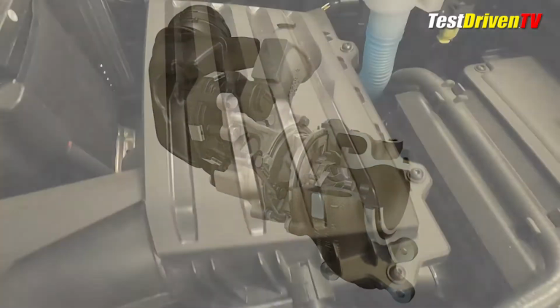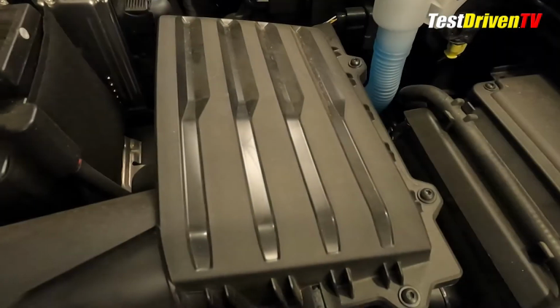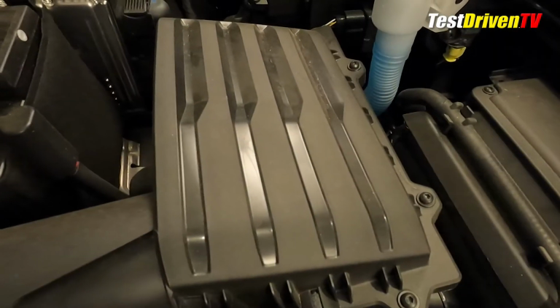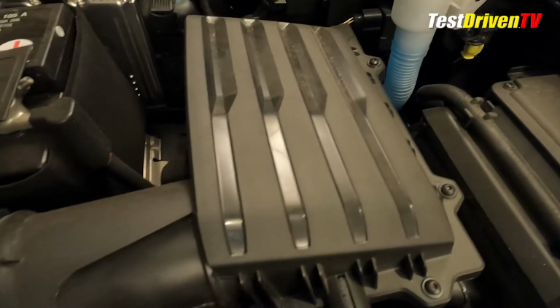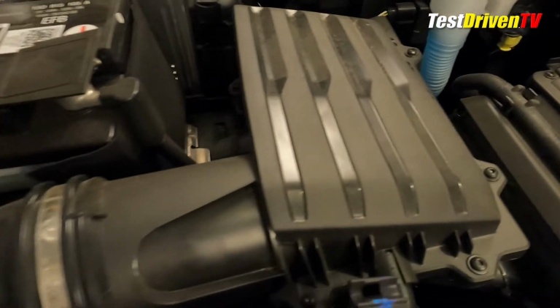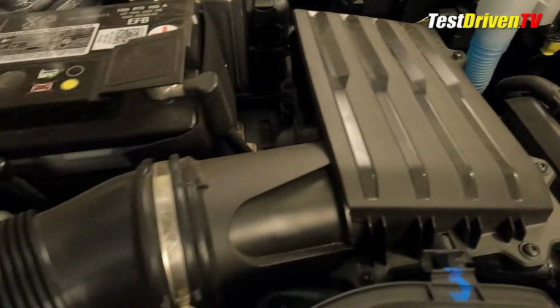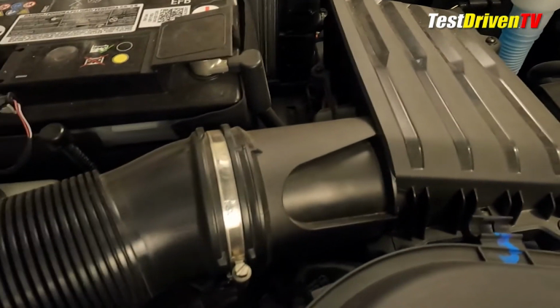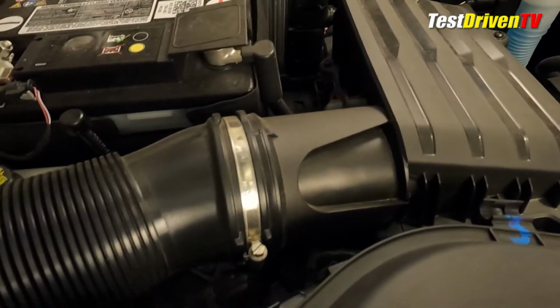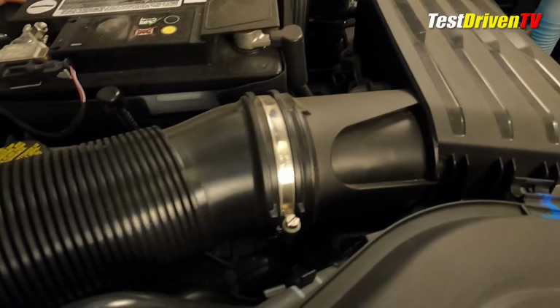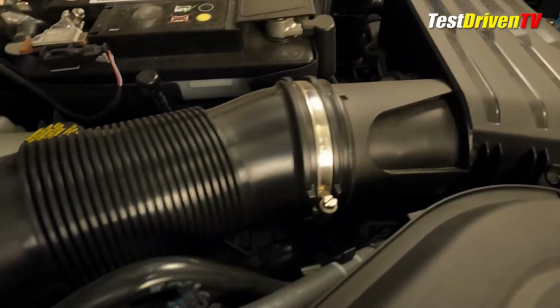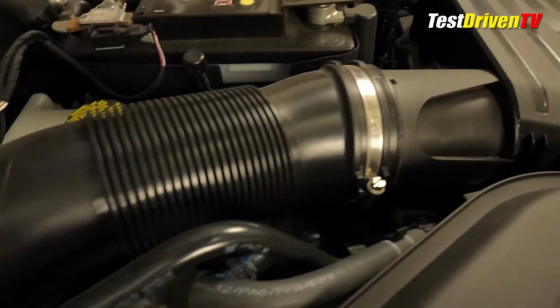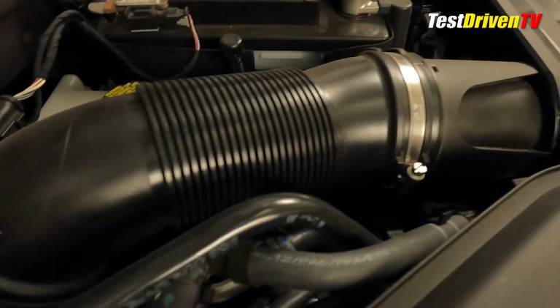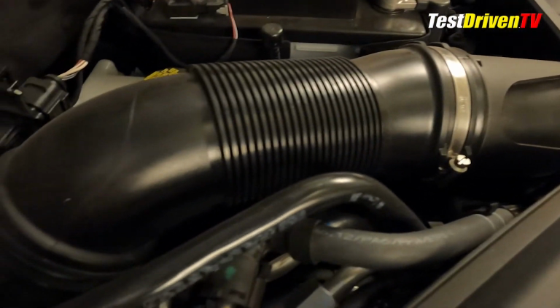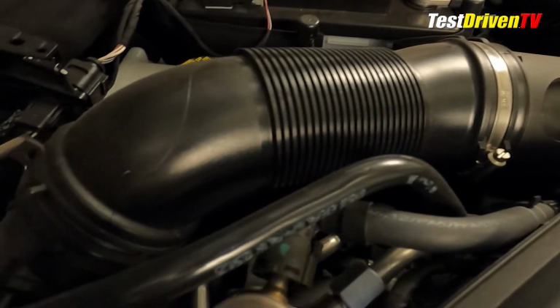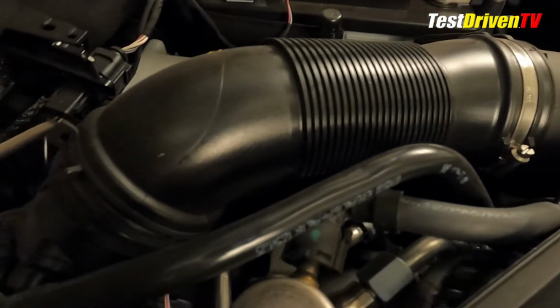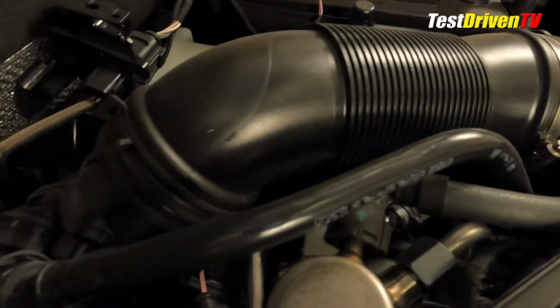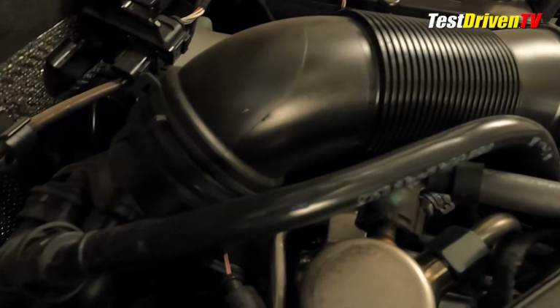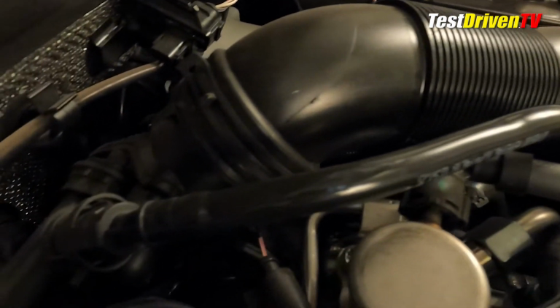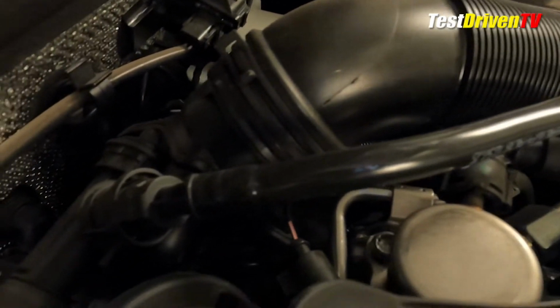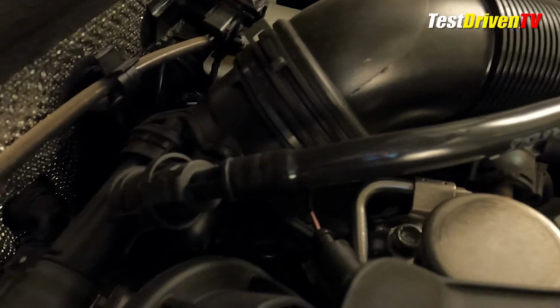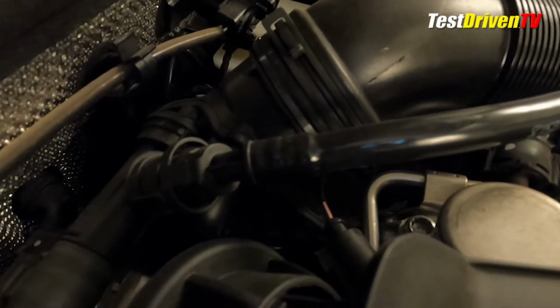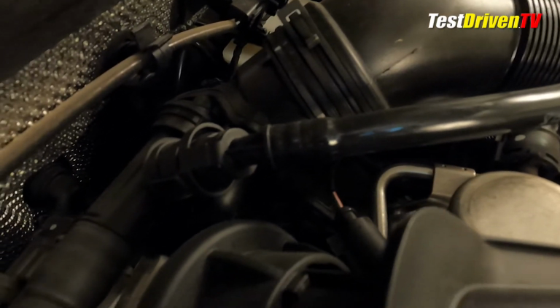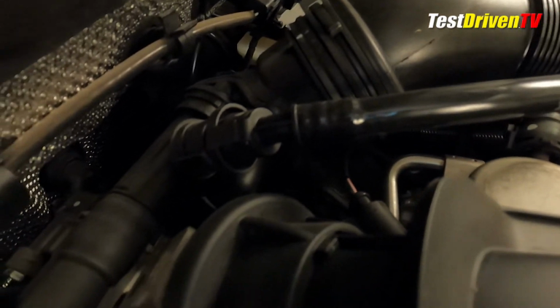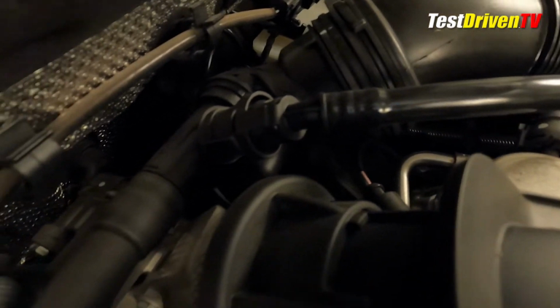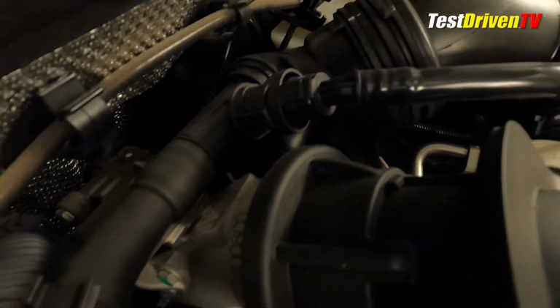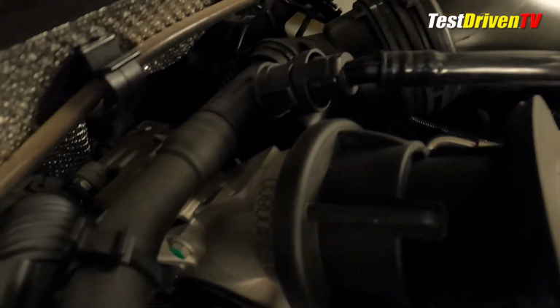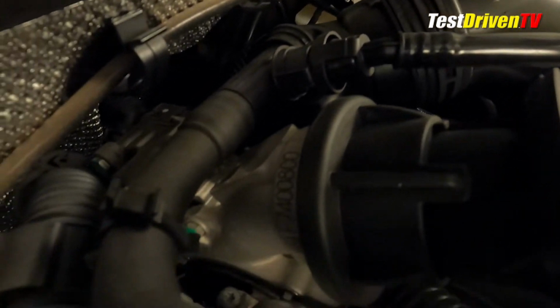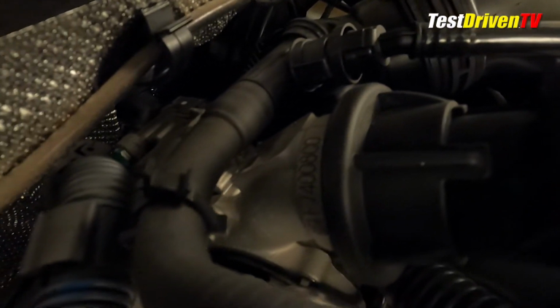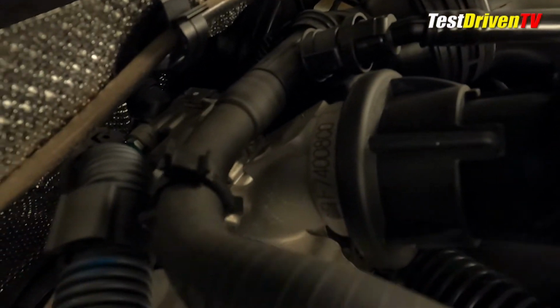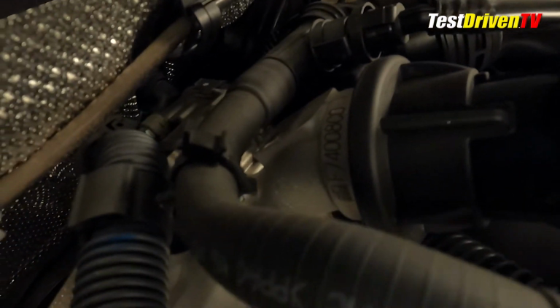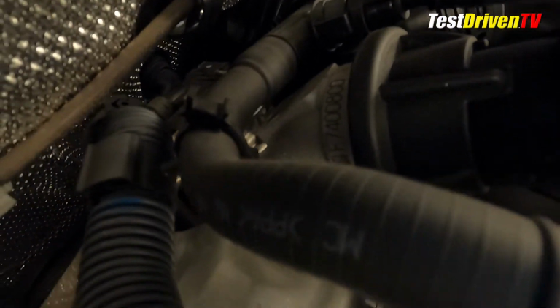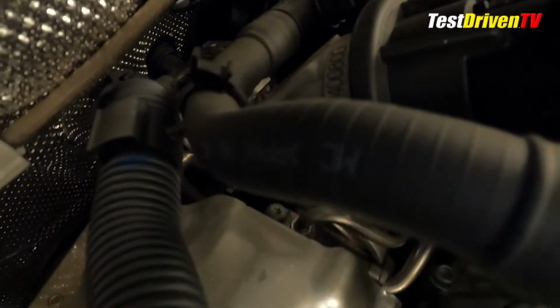Following the airflow, the intake charge starts behind the grille and enters a large filter box at the front of the engine bay. From there it travels through a plastic tube to the rear of the engine to the turbocharger.